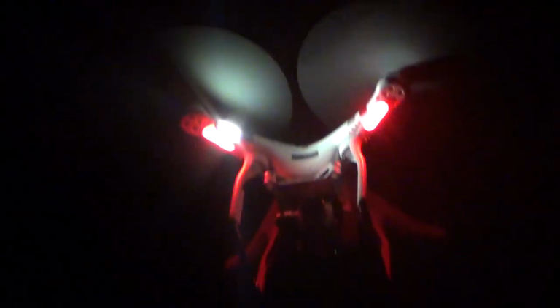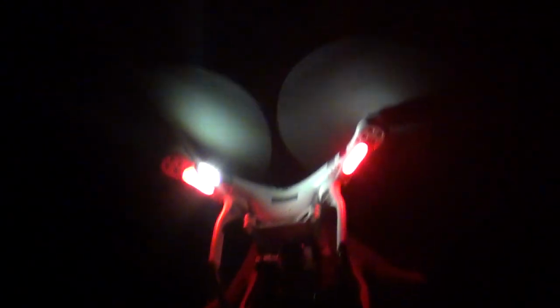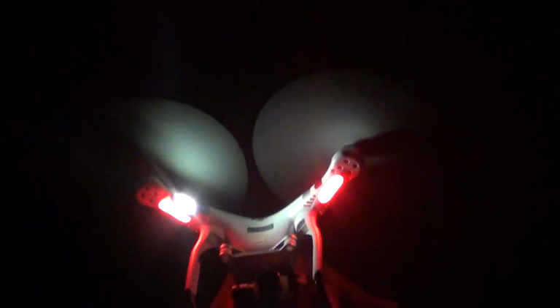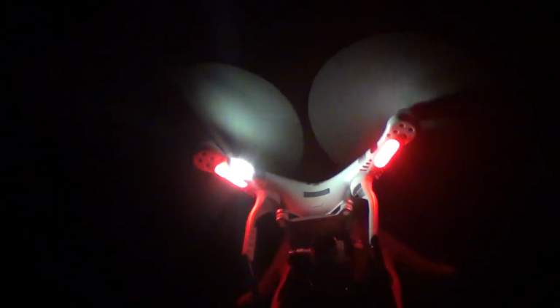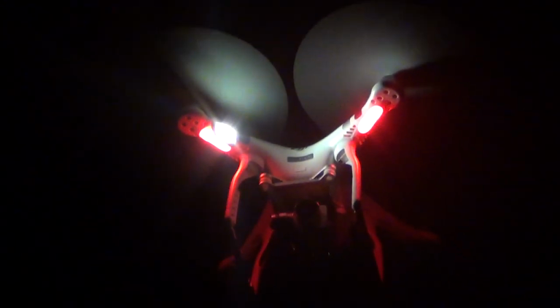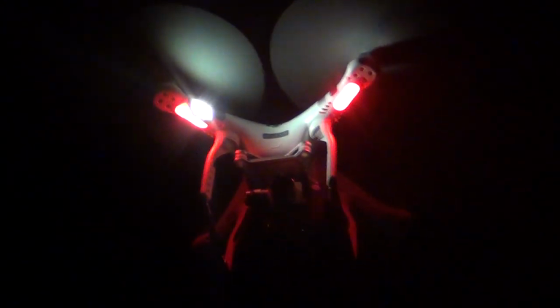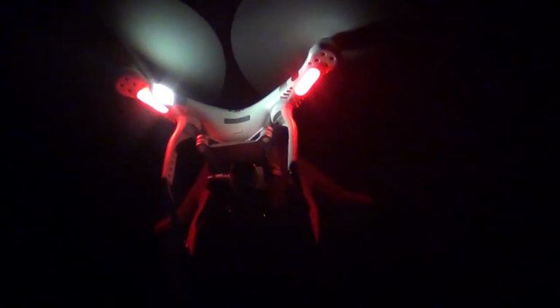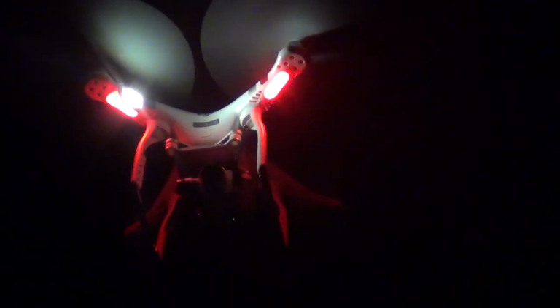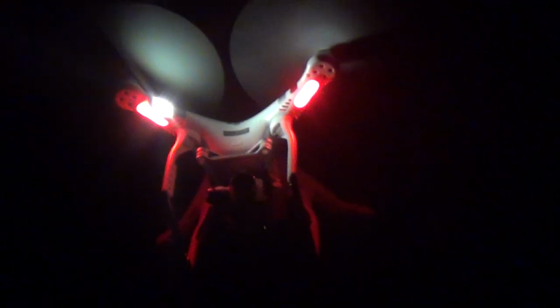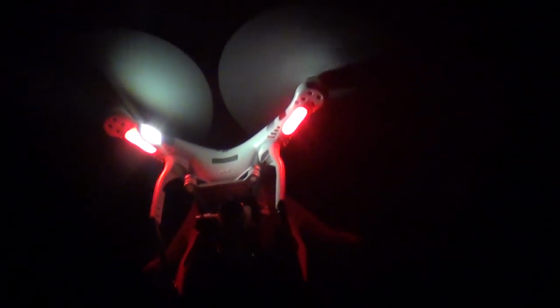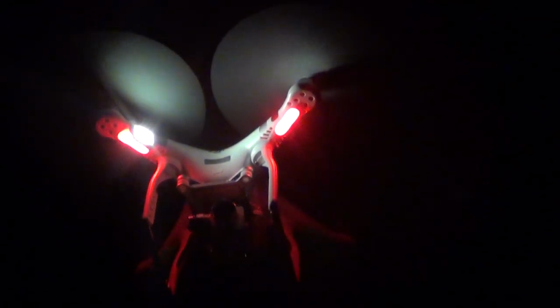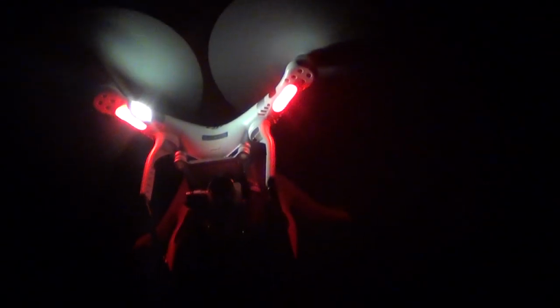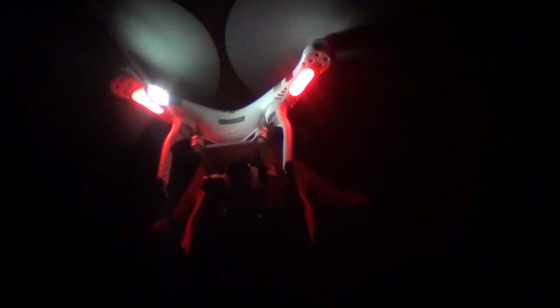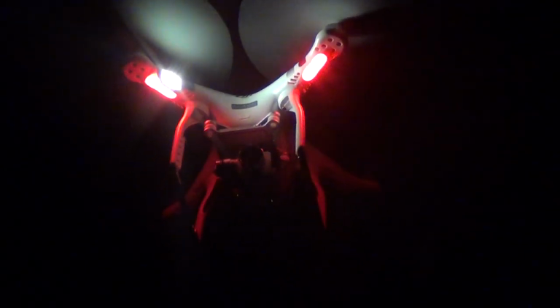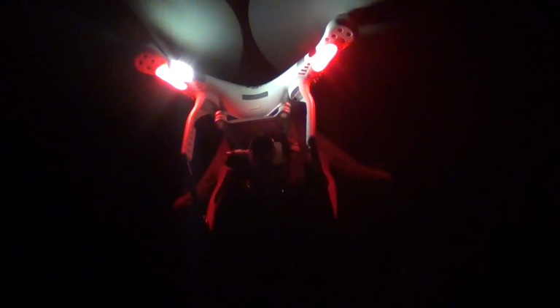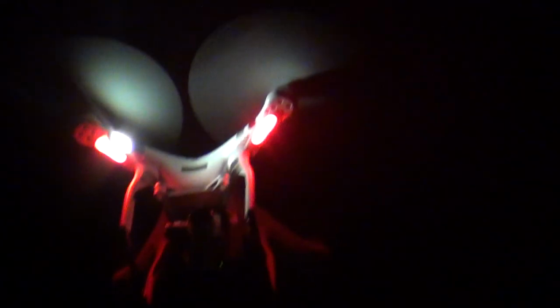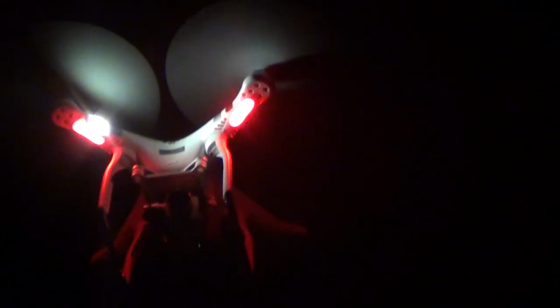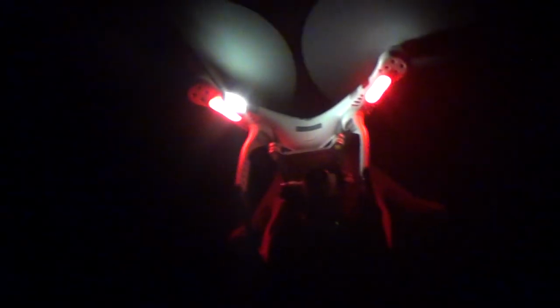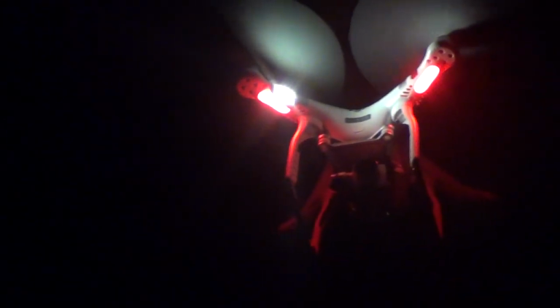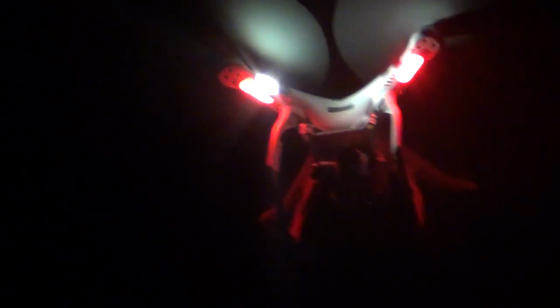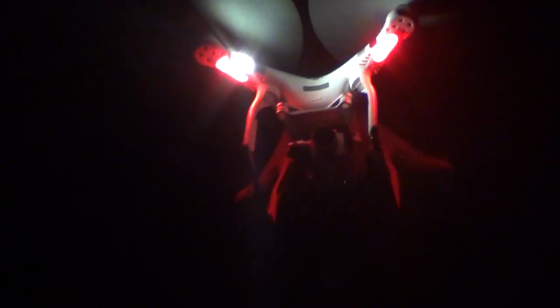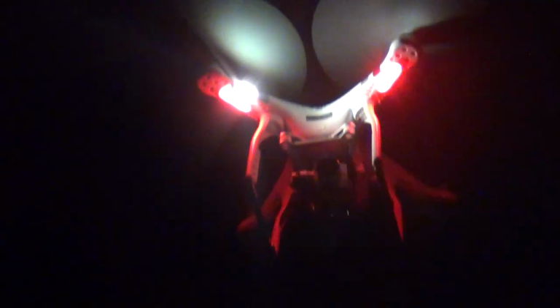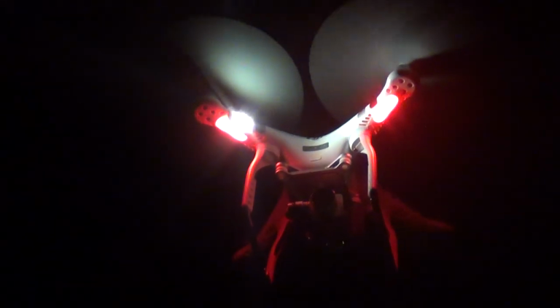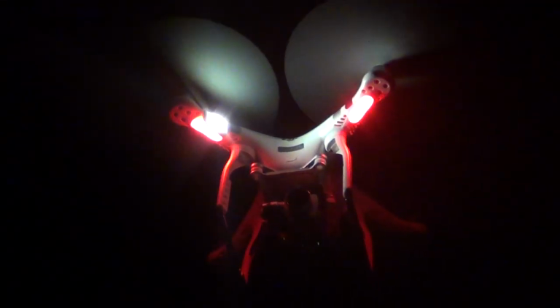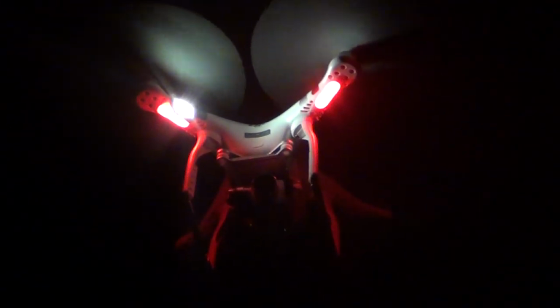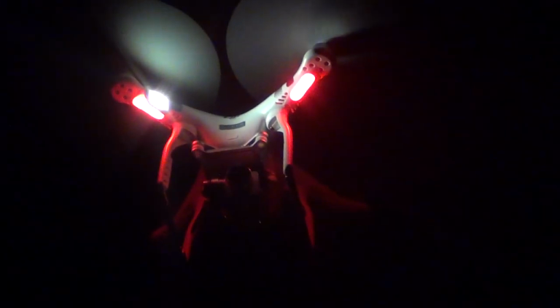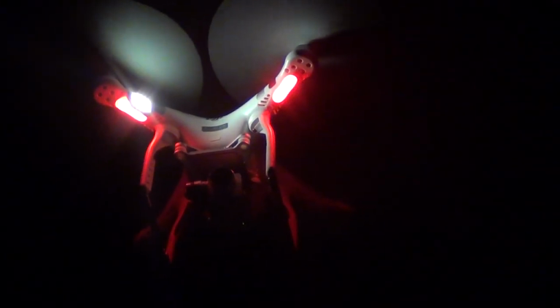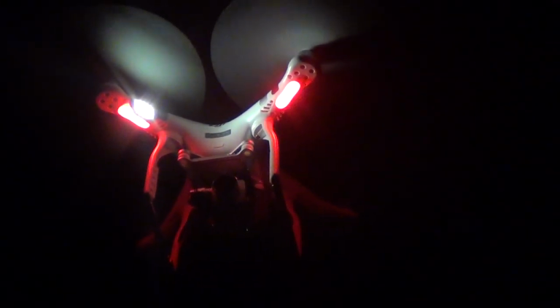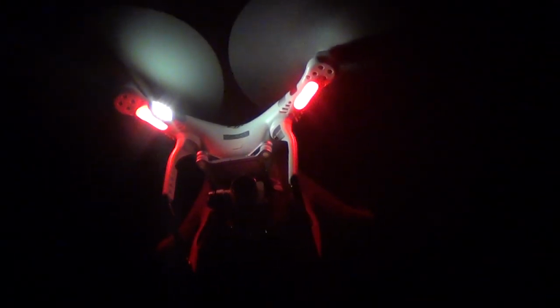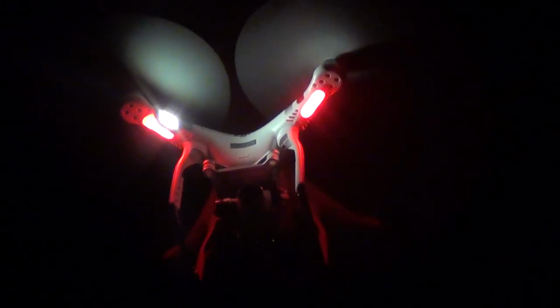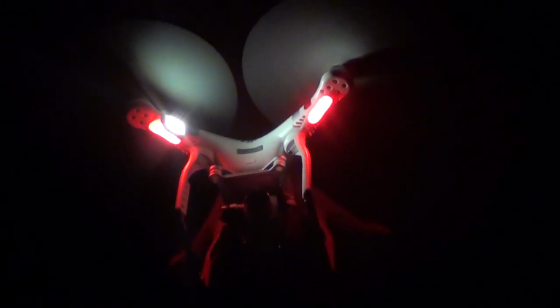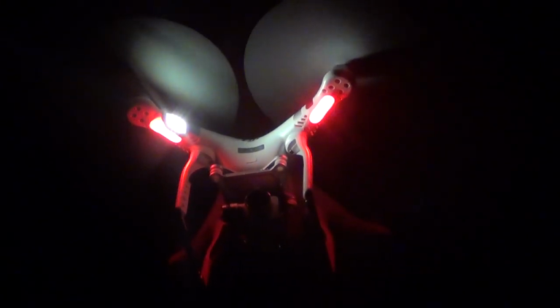Drone Phantom 3 Advanced. Hello guys, I'm Marcelo Braga and I'm doing this test. I attached a flashlight to the drone and lifted it up.